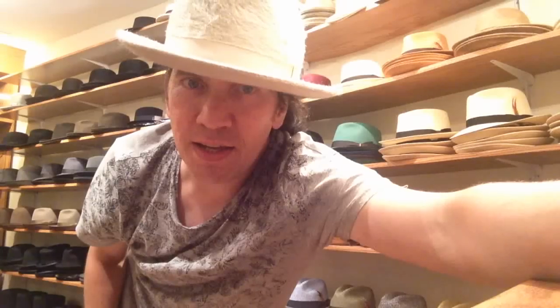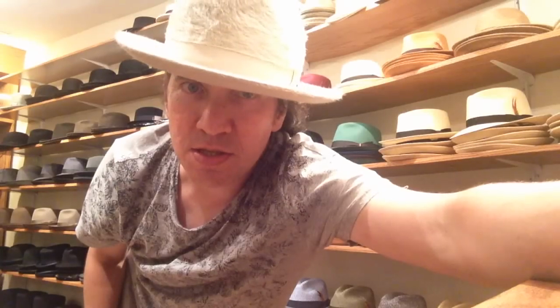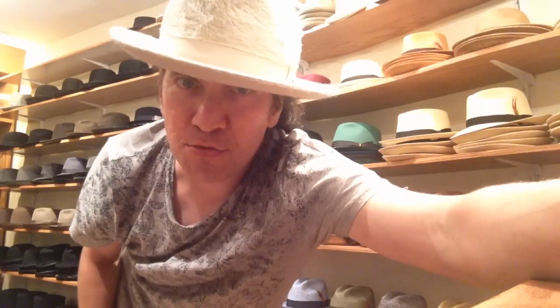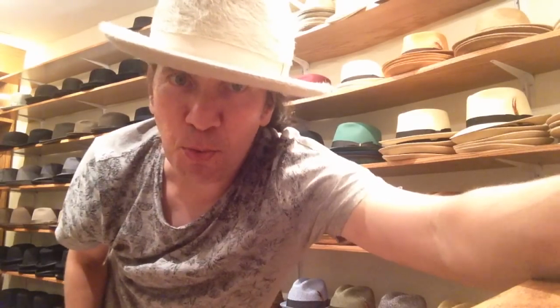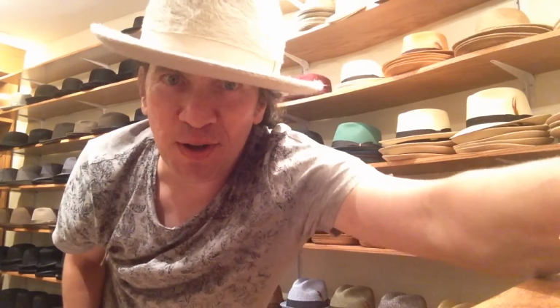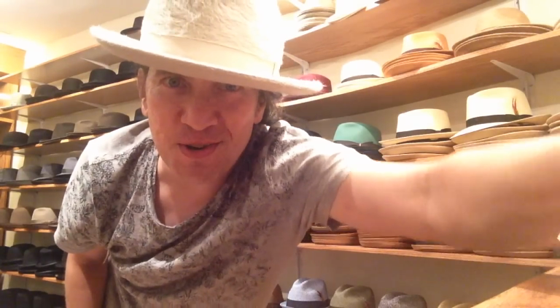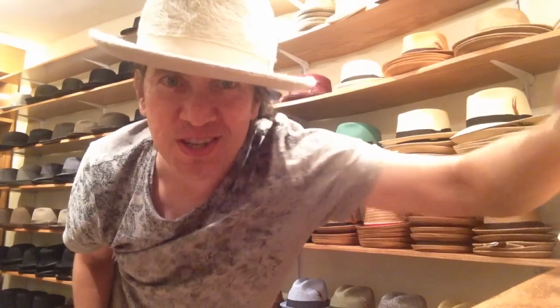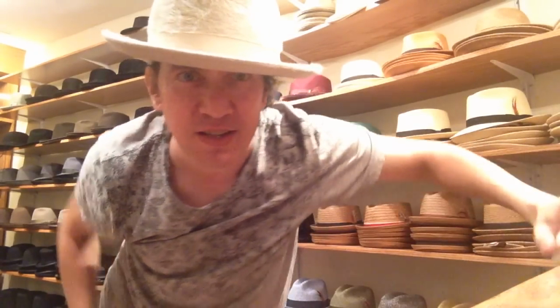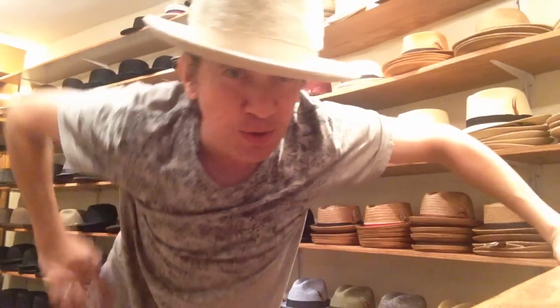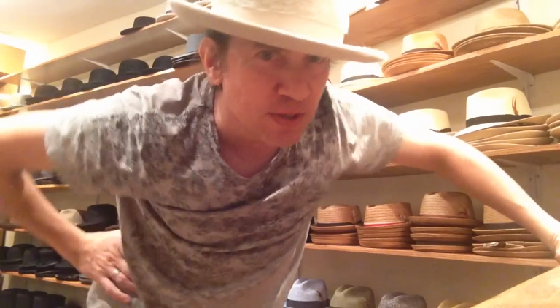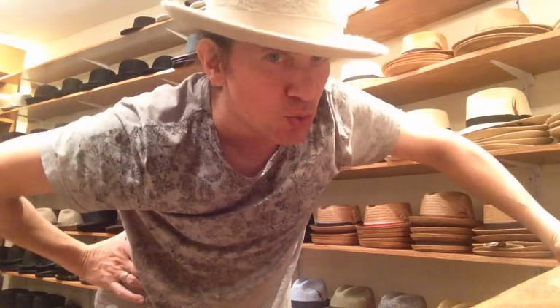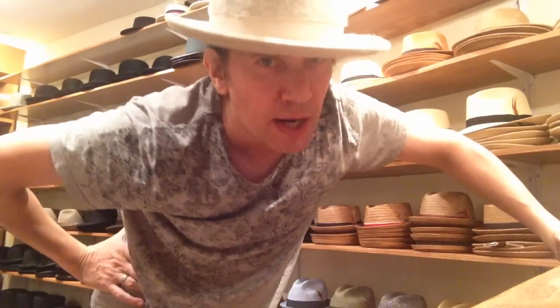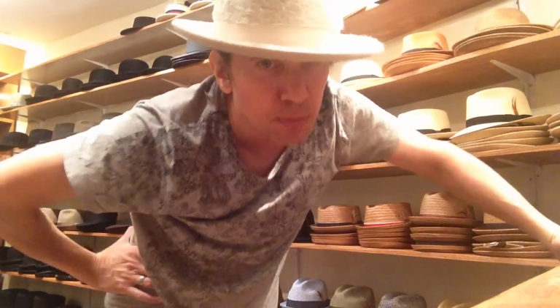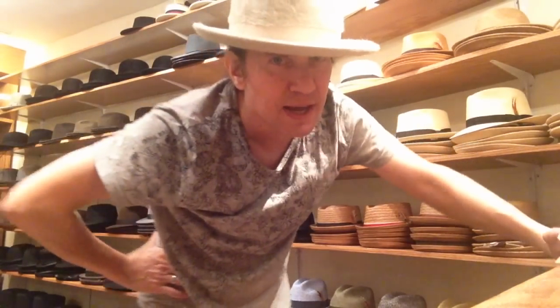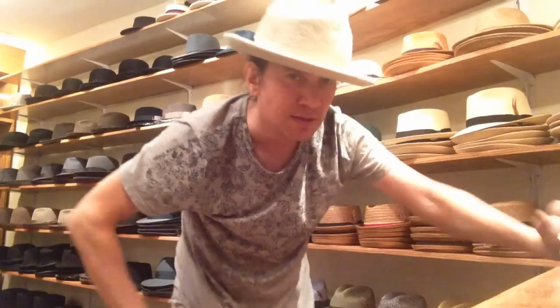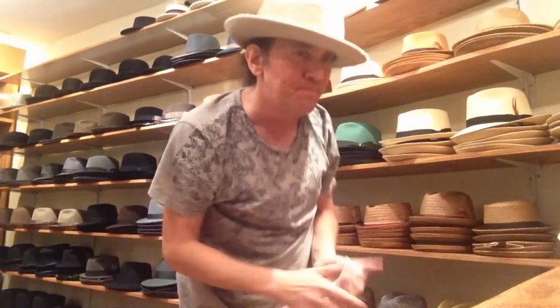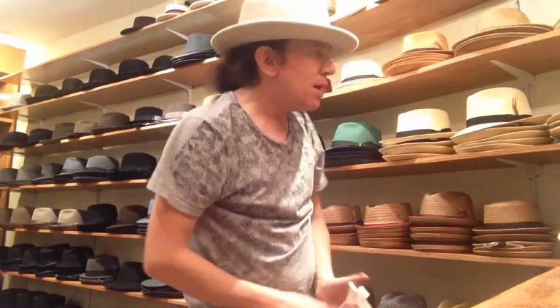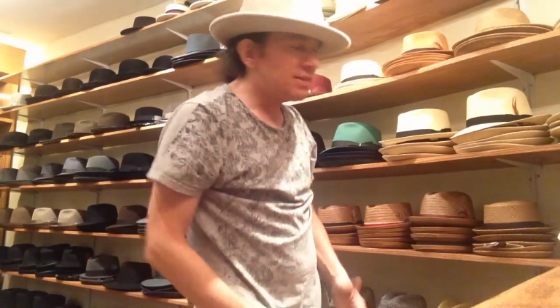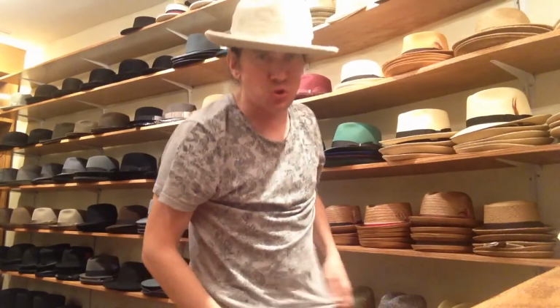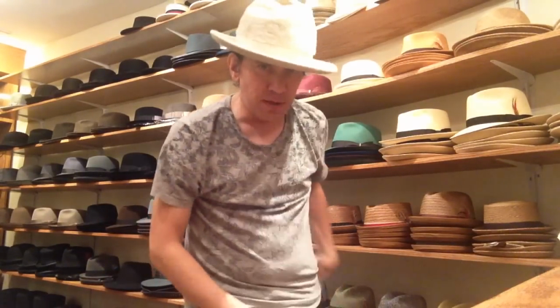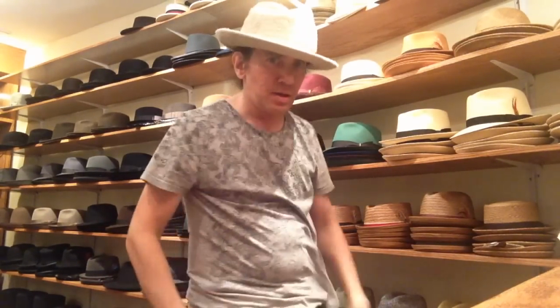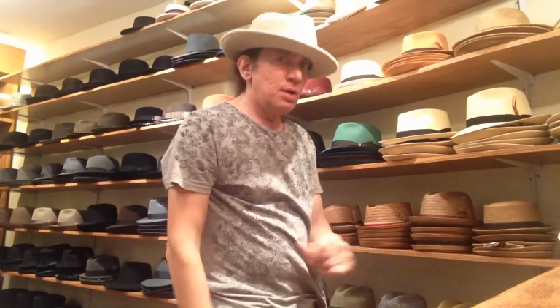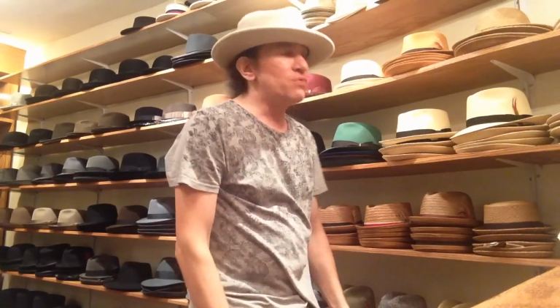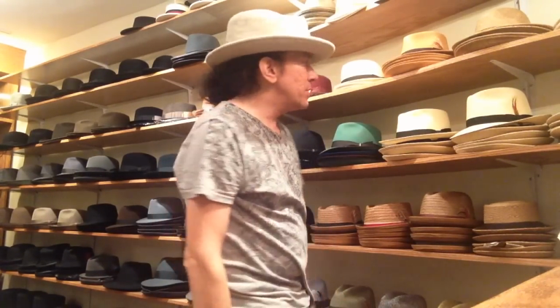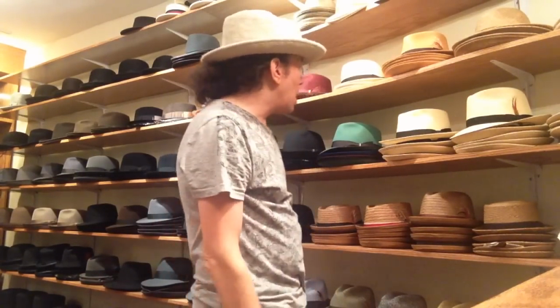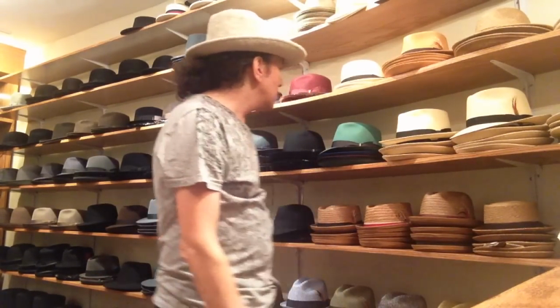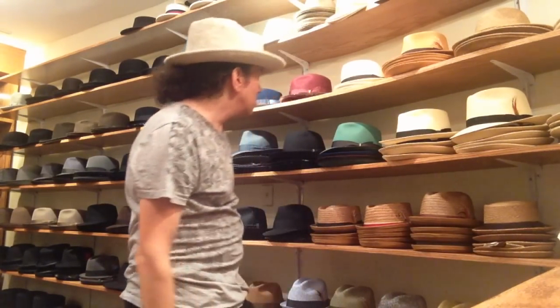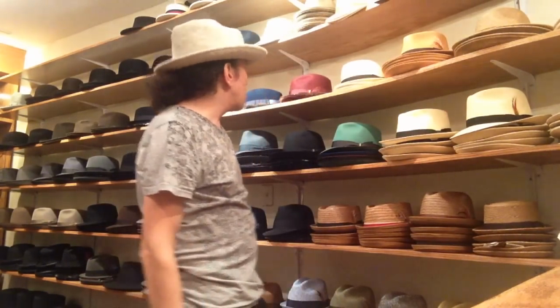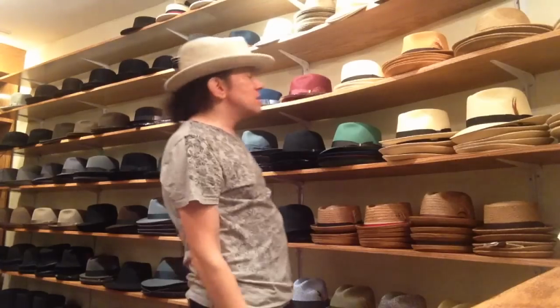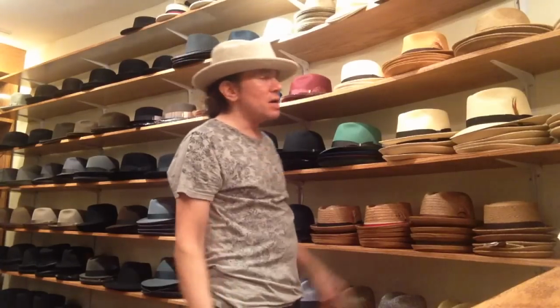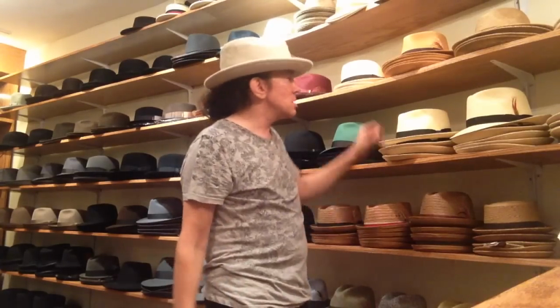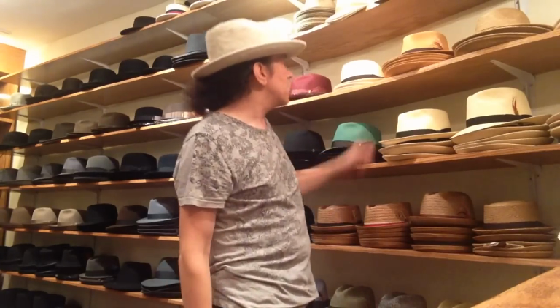Hey, this is Kevin from 45 Hatters. Today we're going to tighten up a hat that's too big. It's very common to be between sizes in a hat.